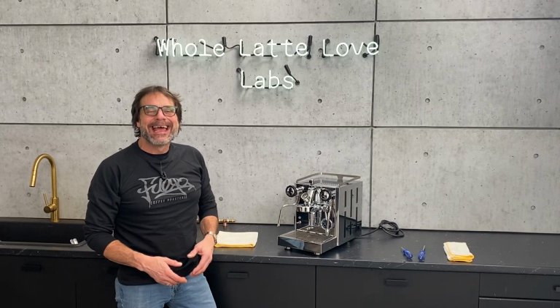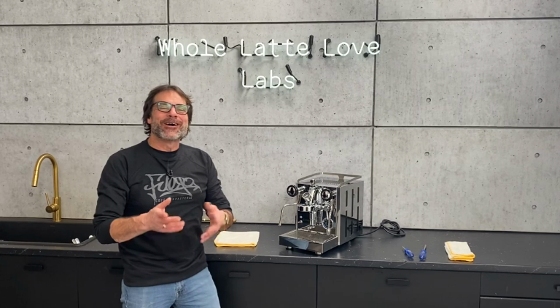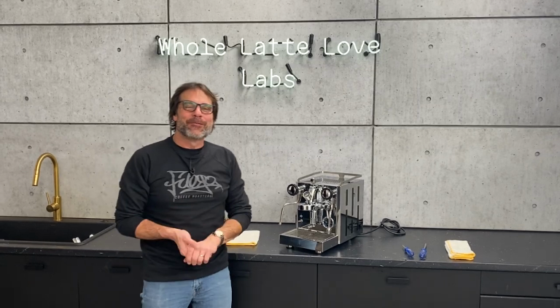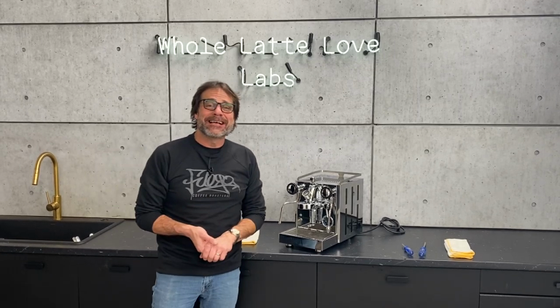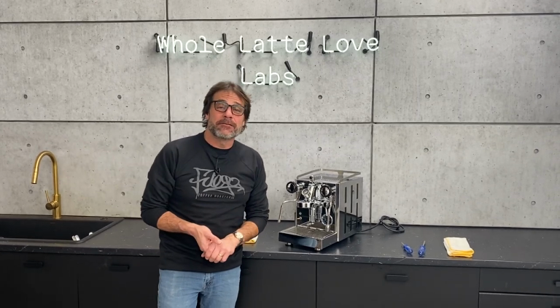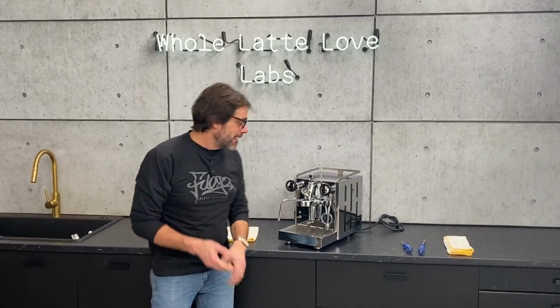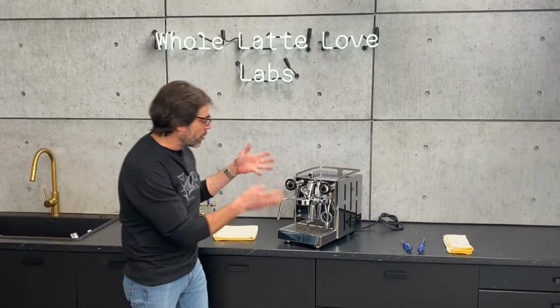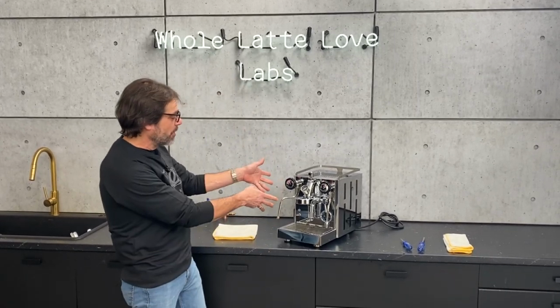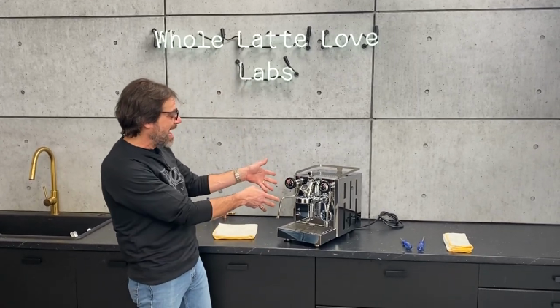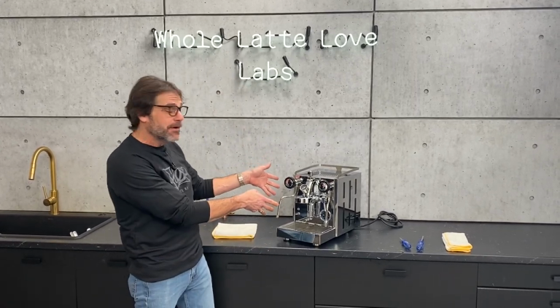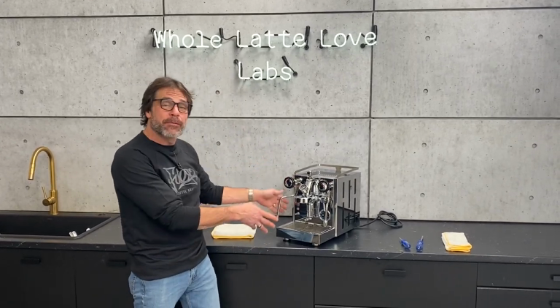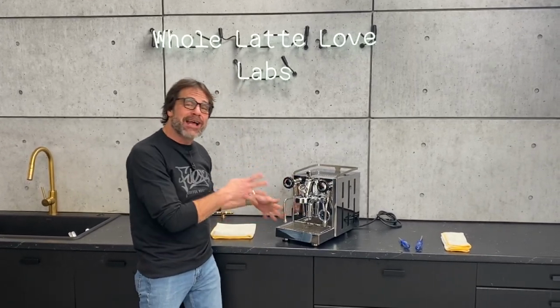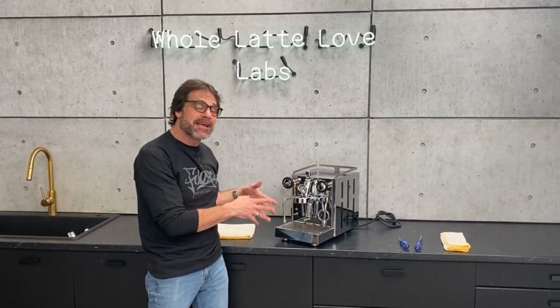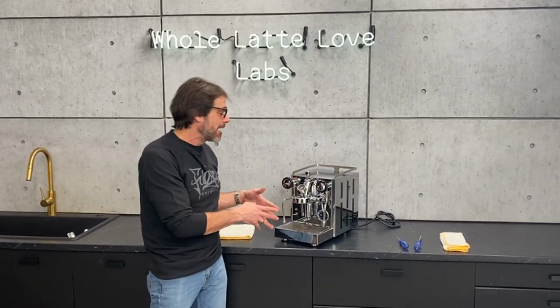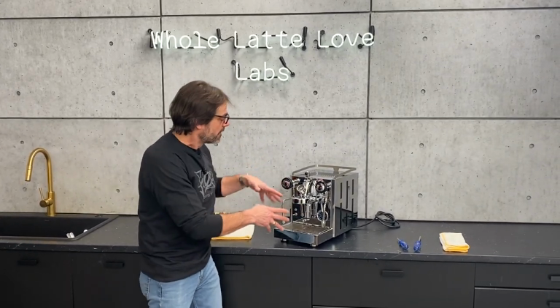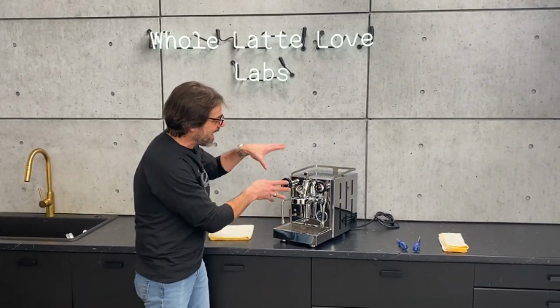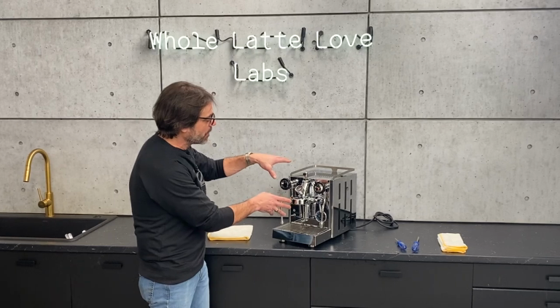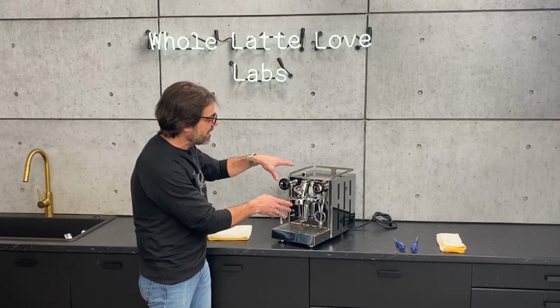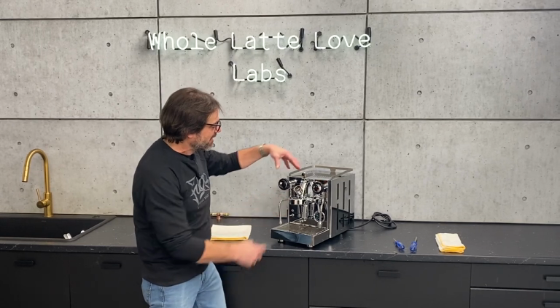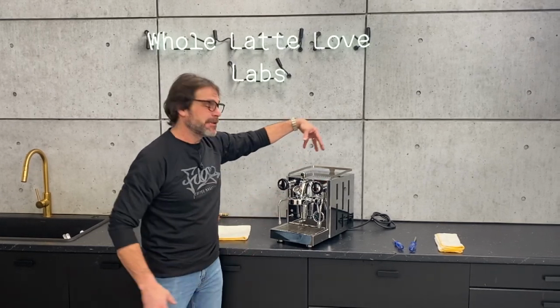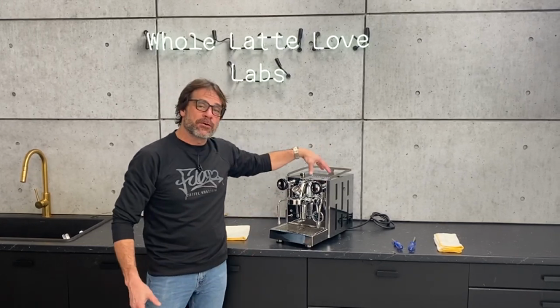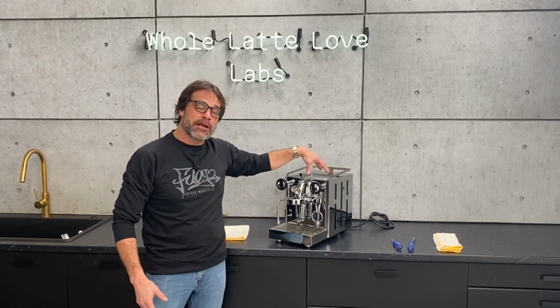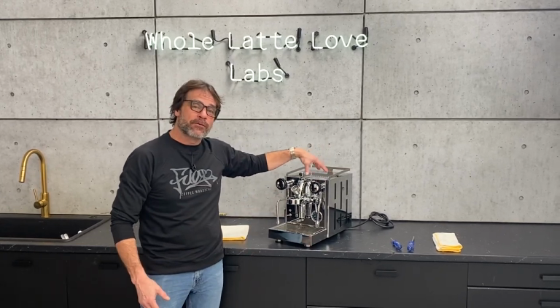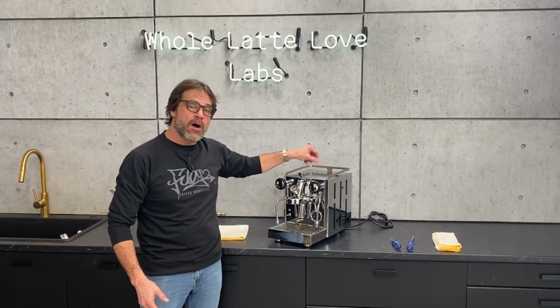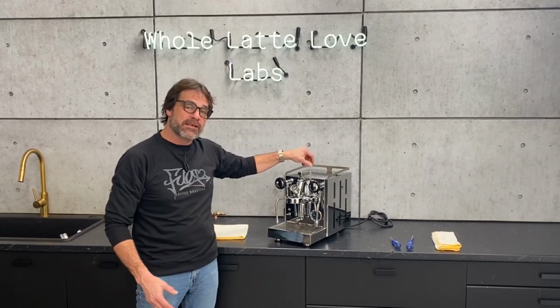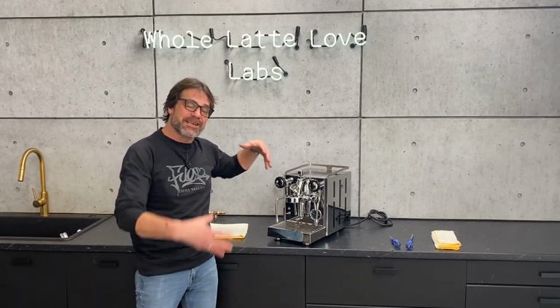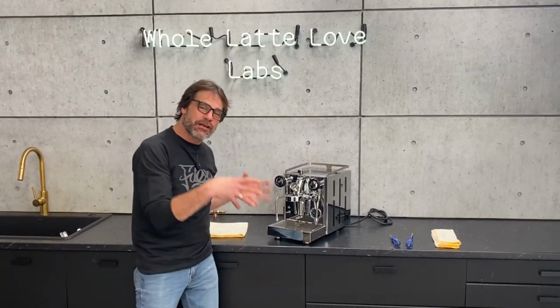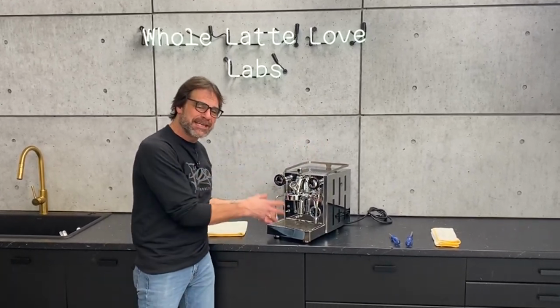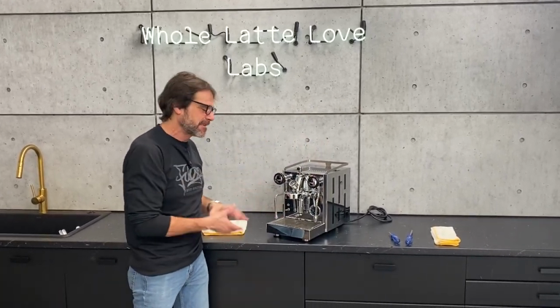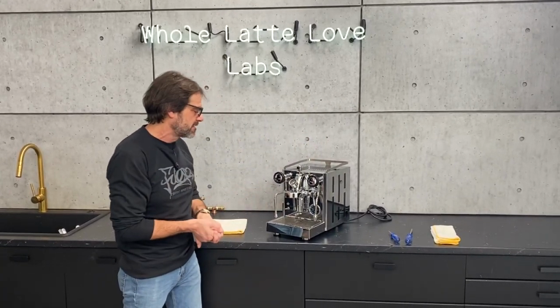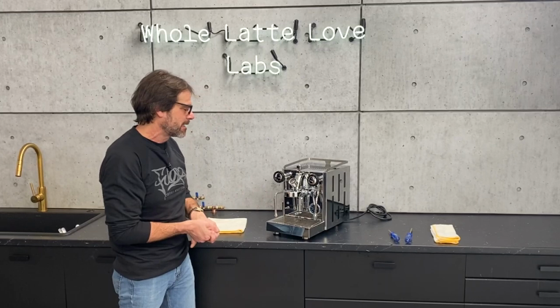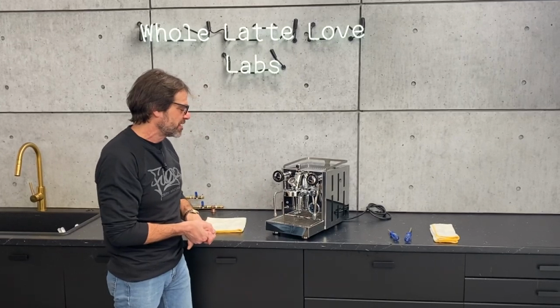Hey, Mark here from Whole Latte Love. Today I've got a quick mill pathfinder here. I'm going to show you how to take off the outer case and the internal carrier for the water reservoir so it gets you complete access inside the machine.